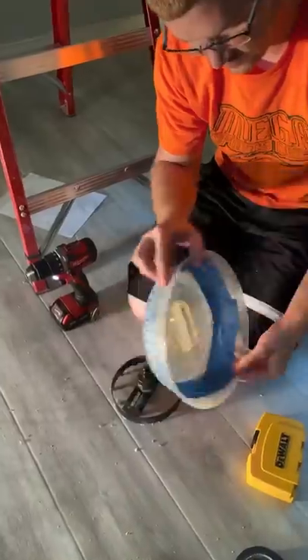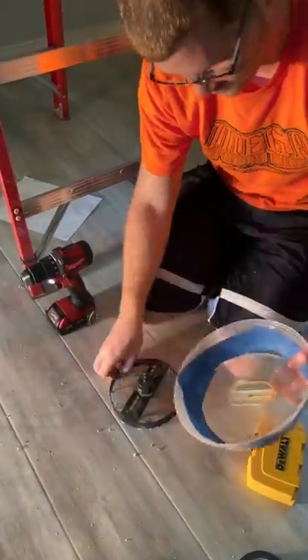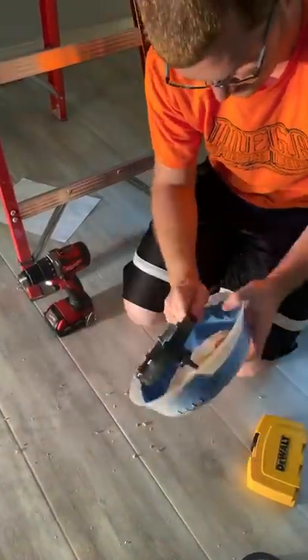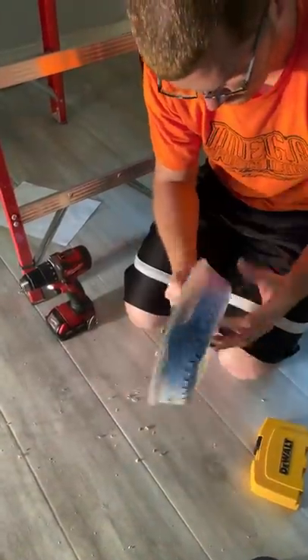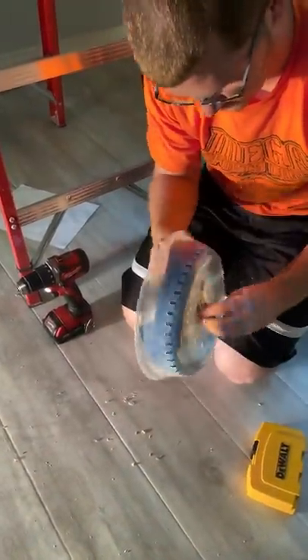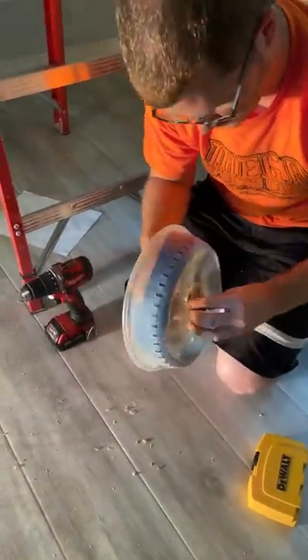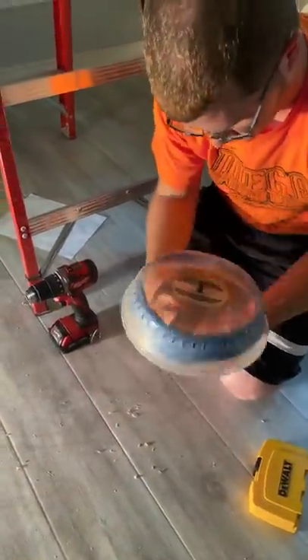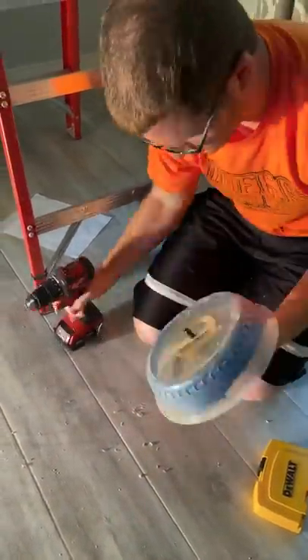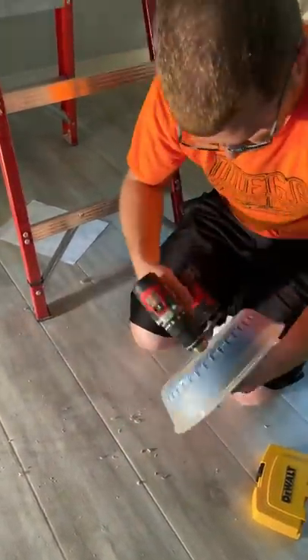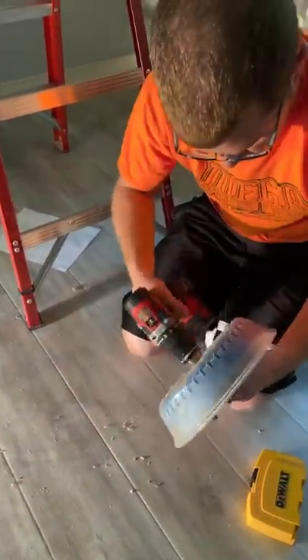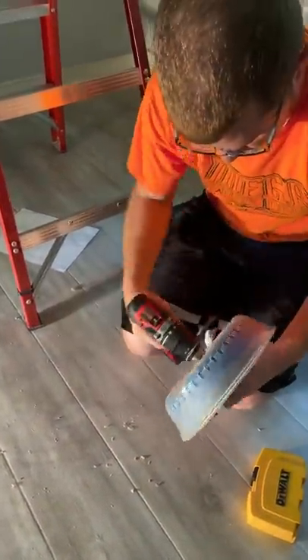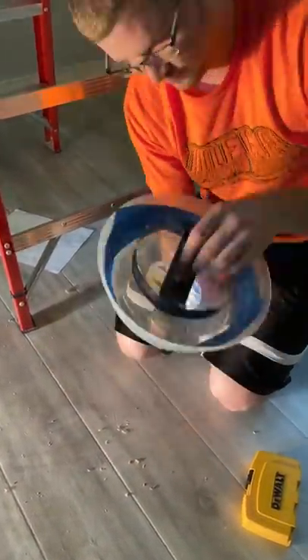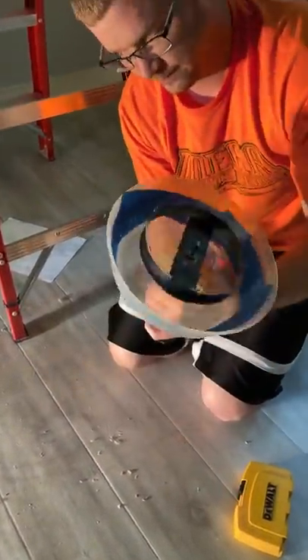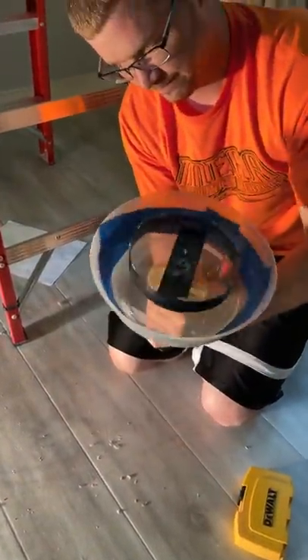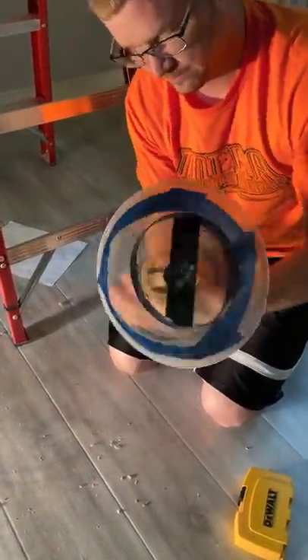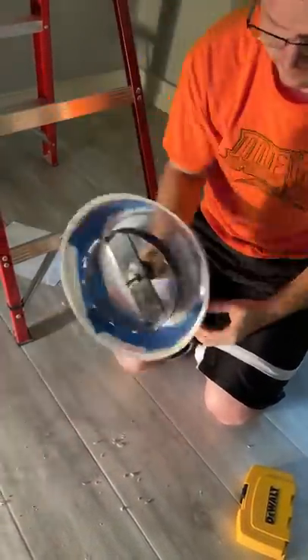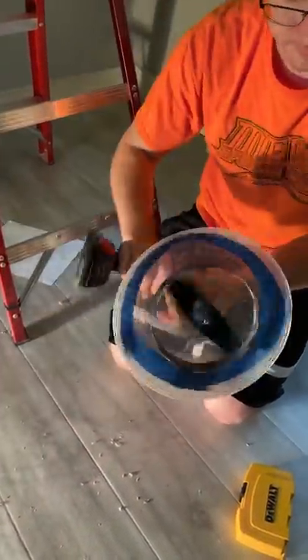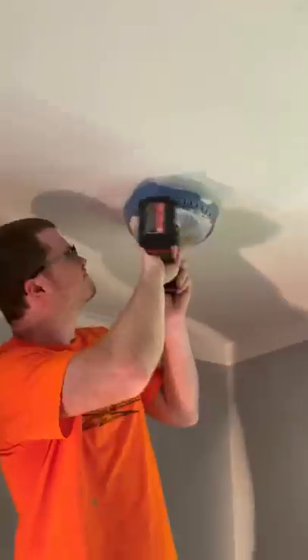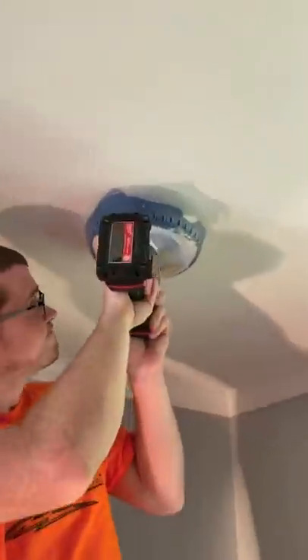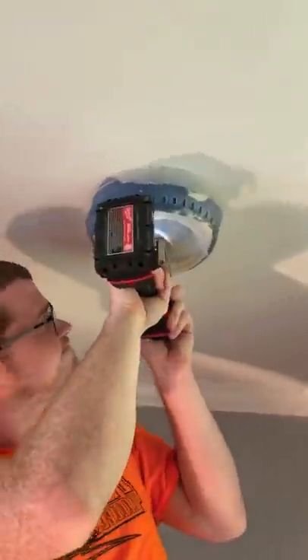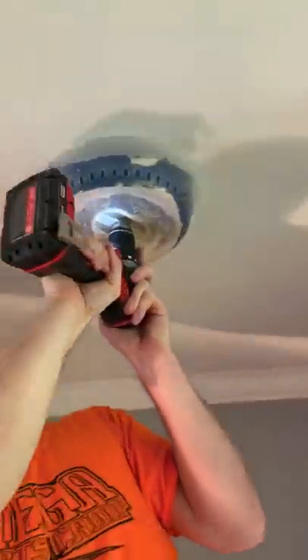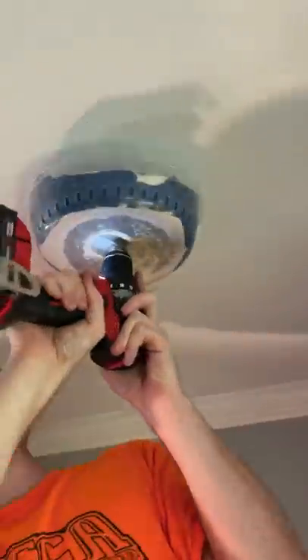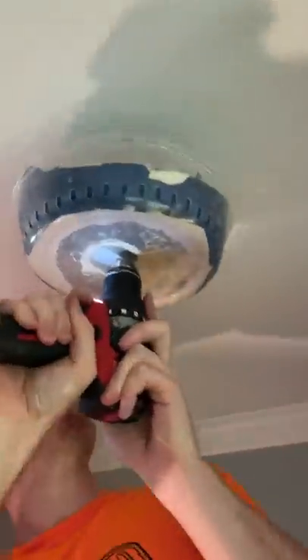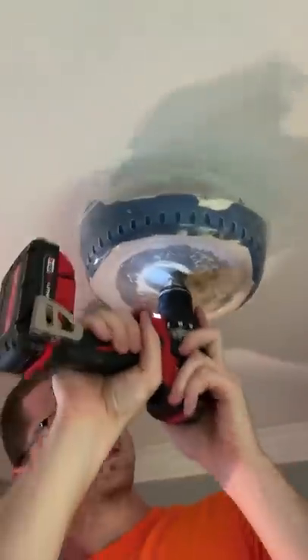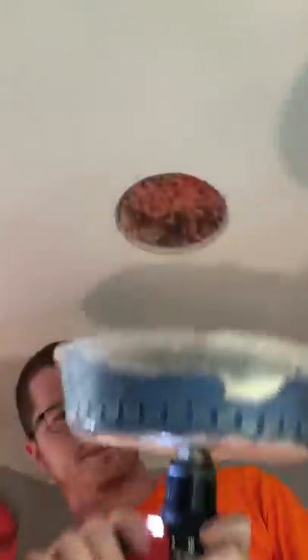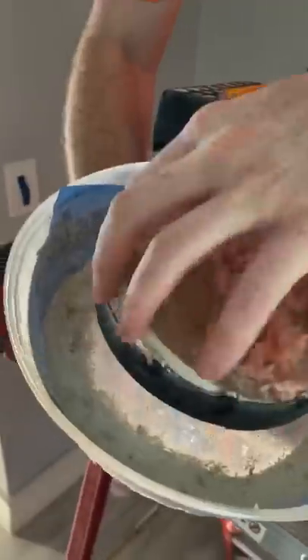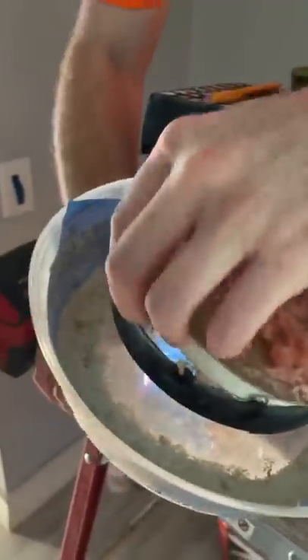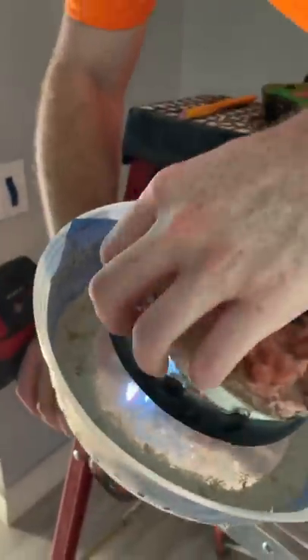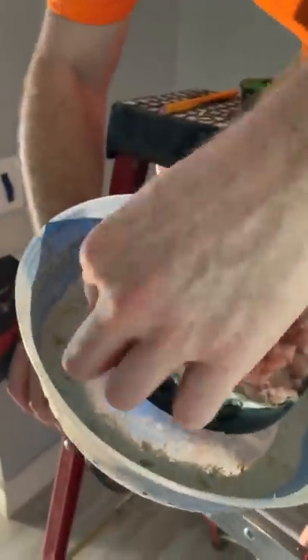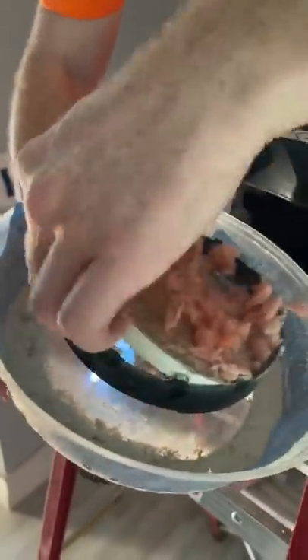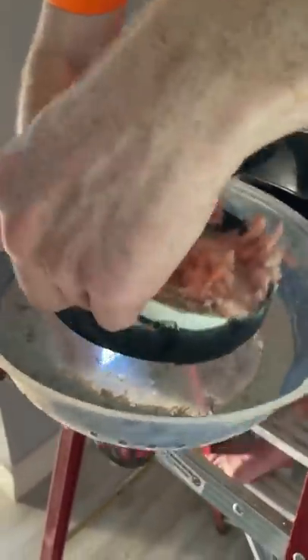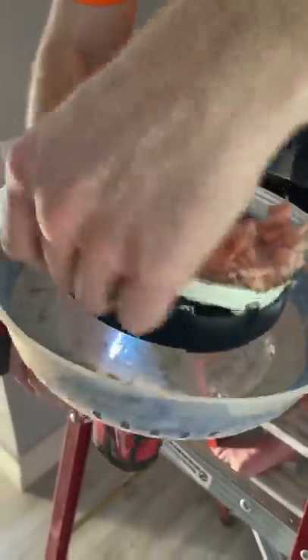Then it's ready to go. The only problem is it's hard to see where your center mark is to start drilling, but there's no more mess to clean up.